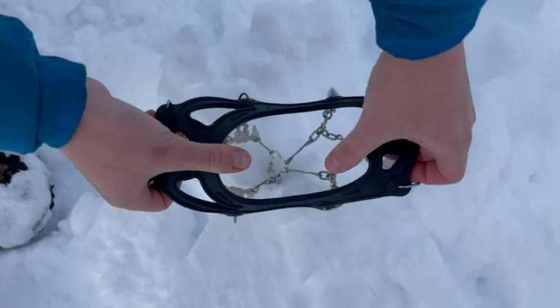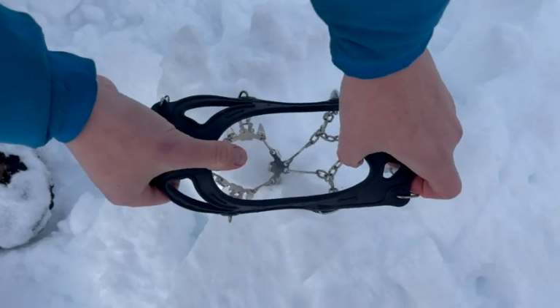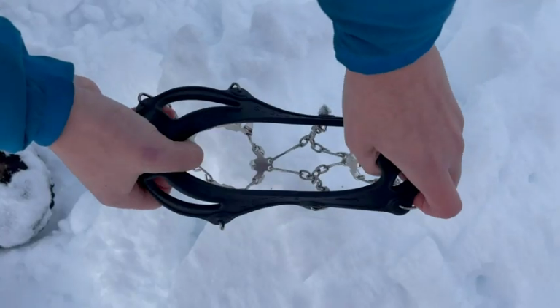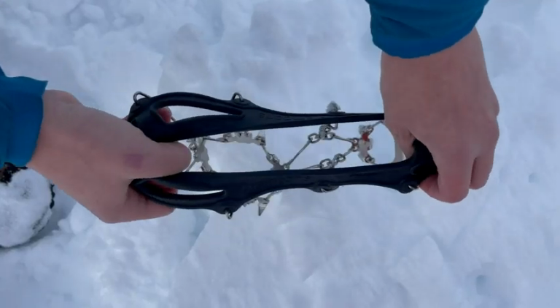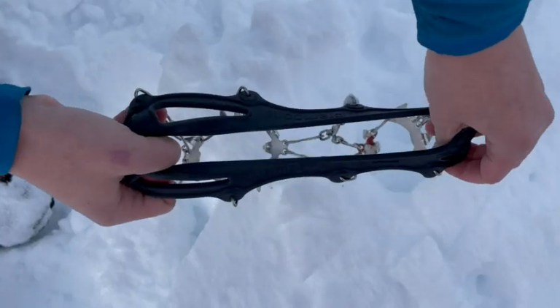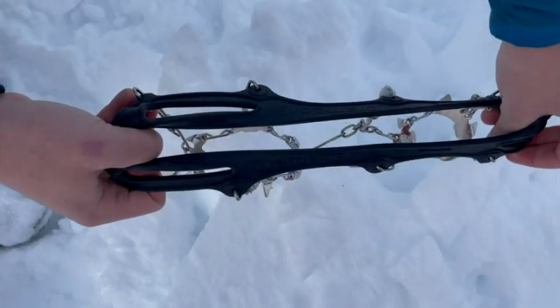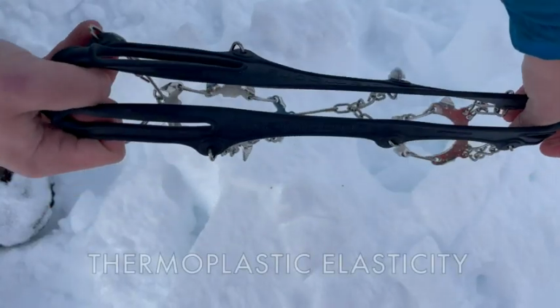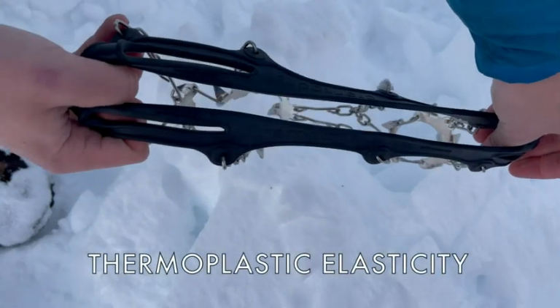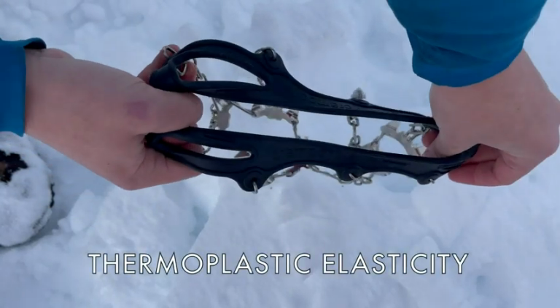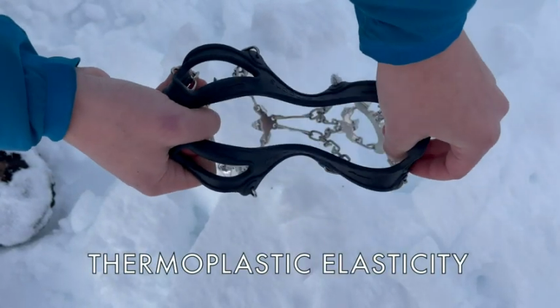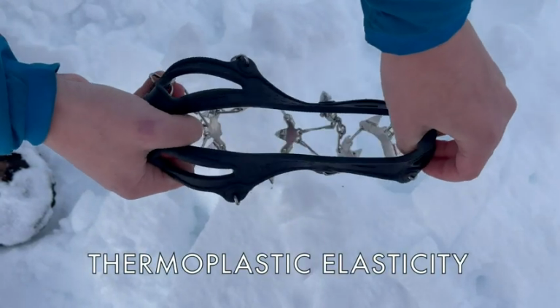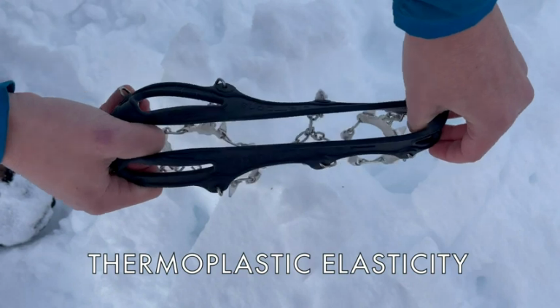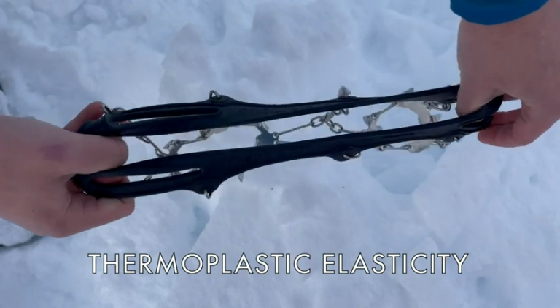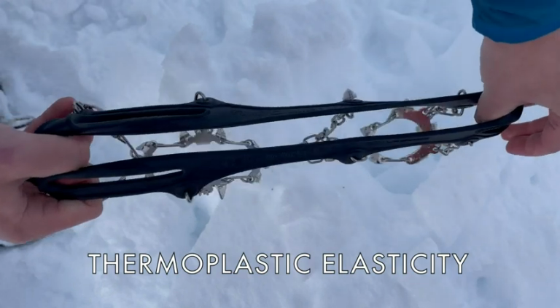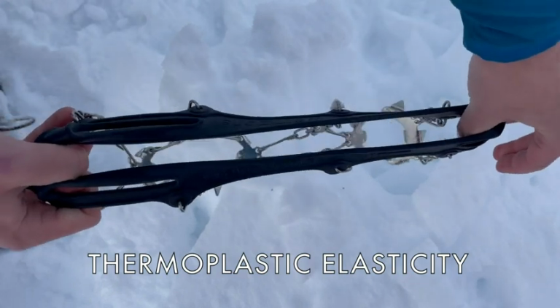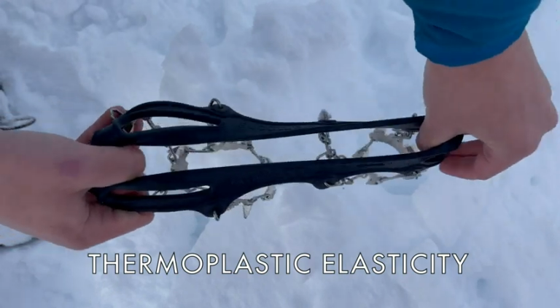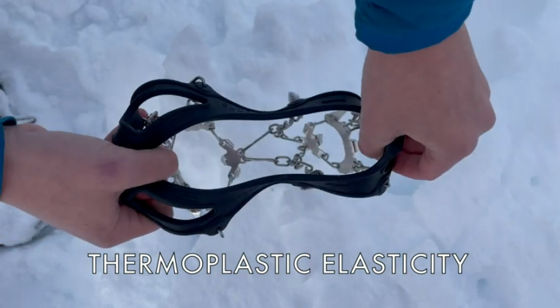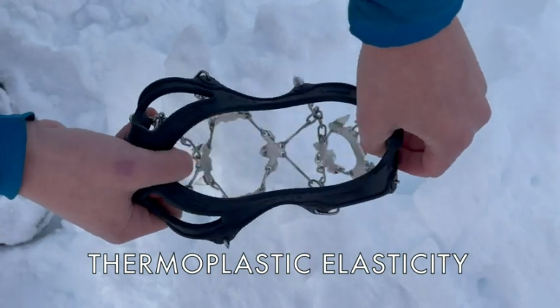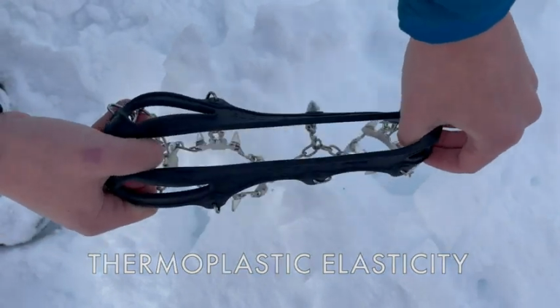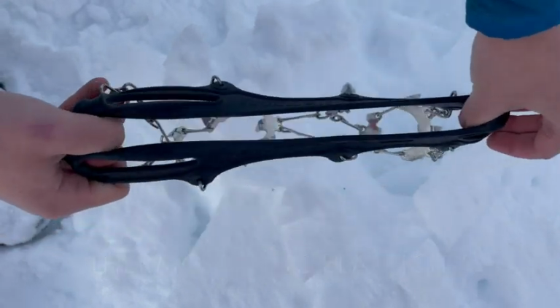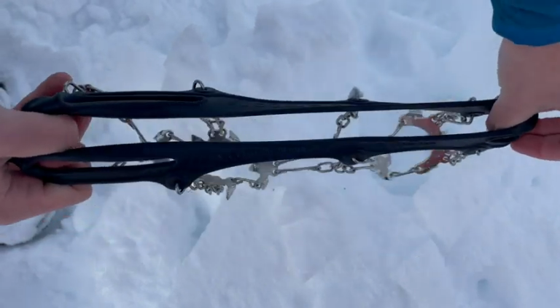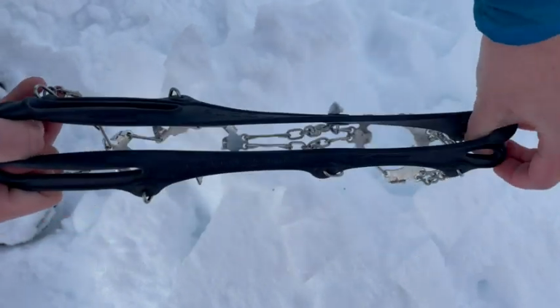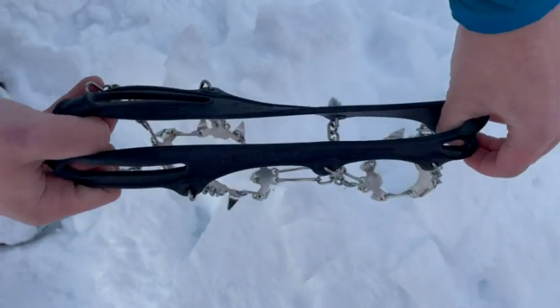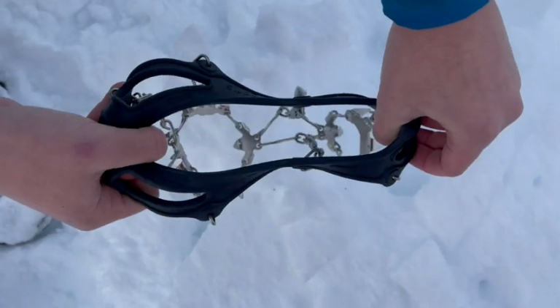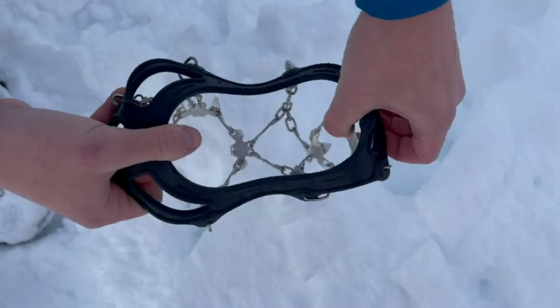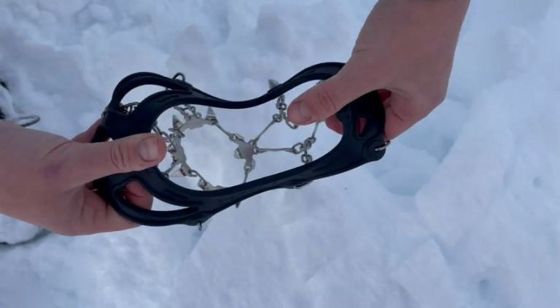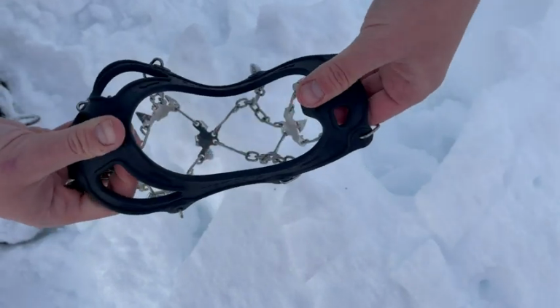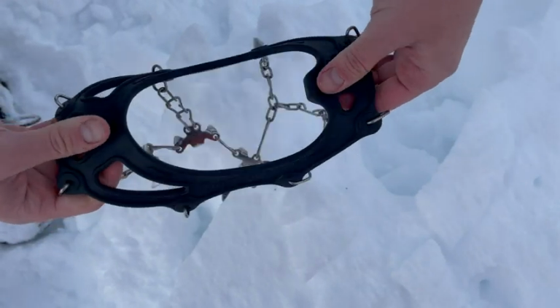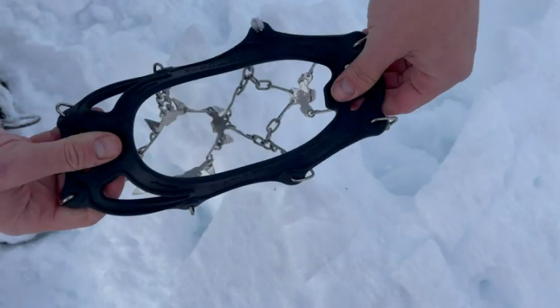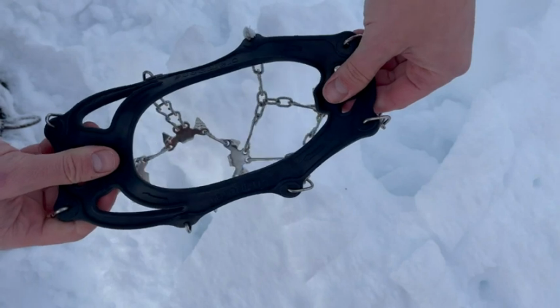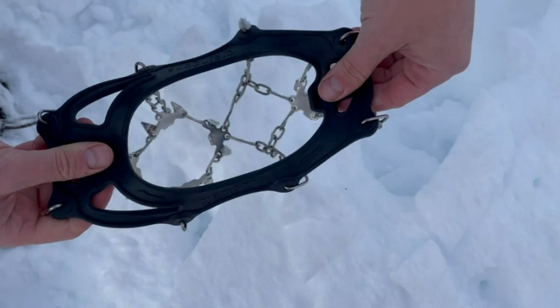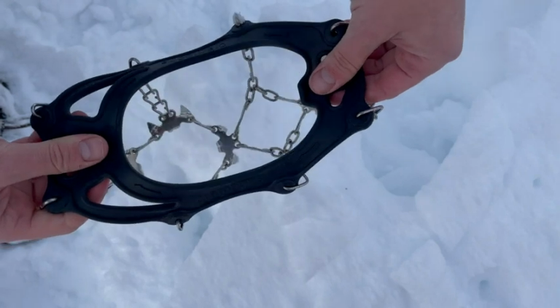The crampons are designed with thermoplastics for high elasticity in cold weather, making them easy to put on and take off while securing tightly to your footwear.